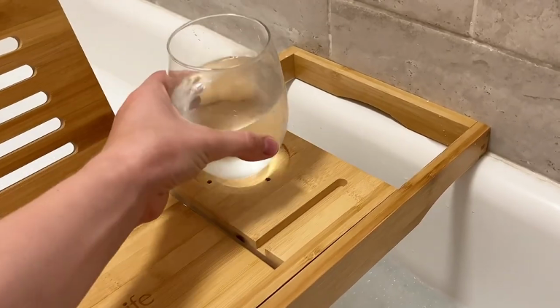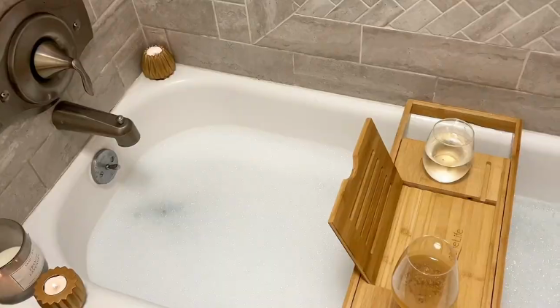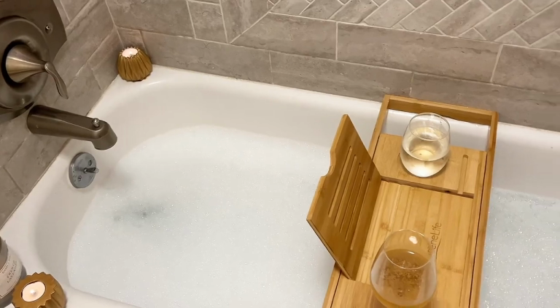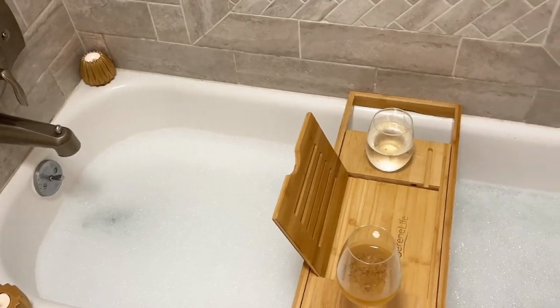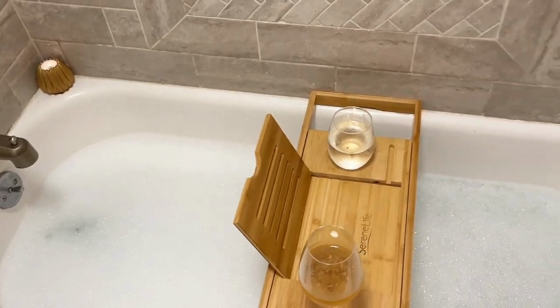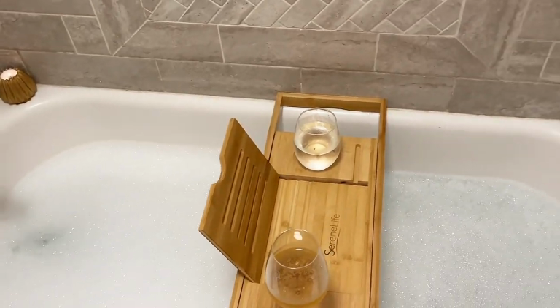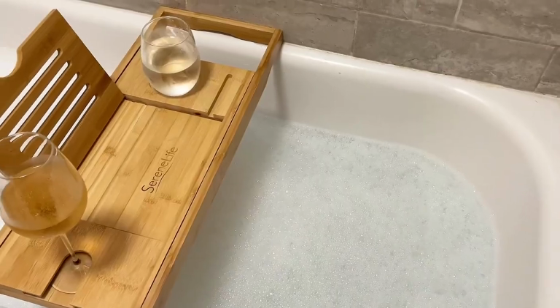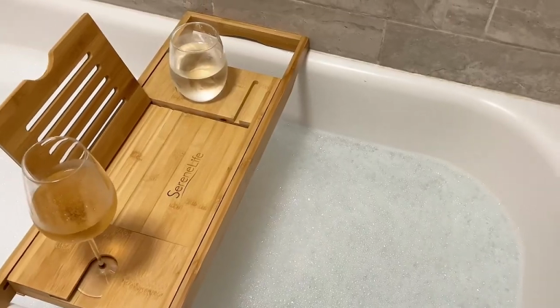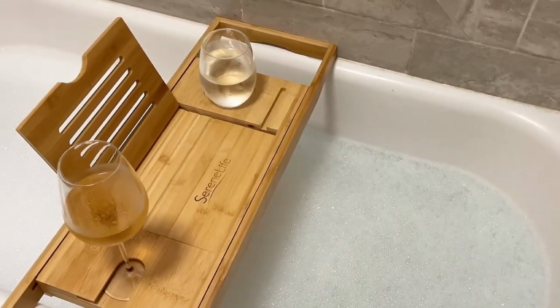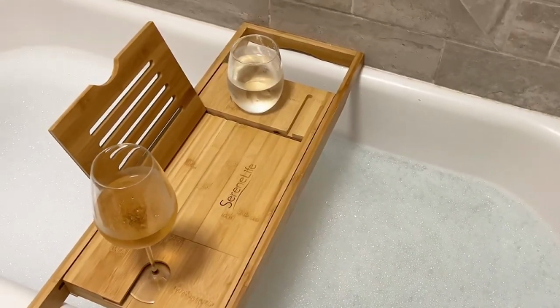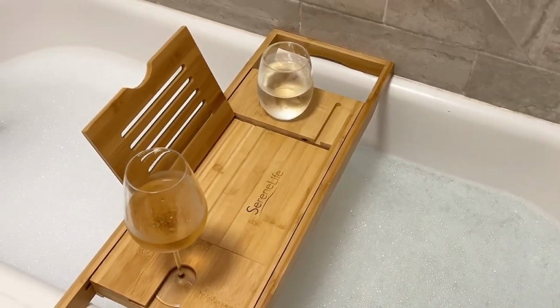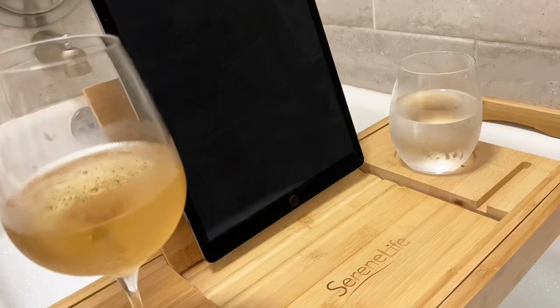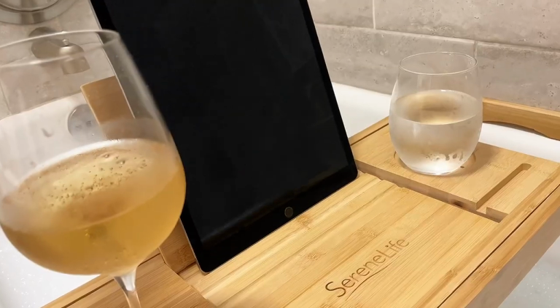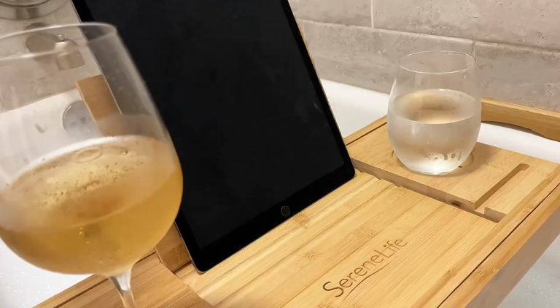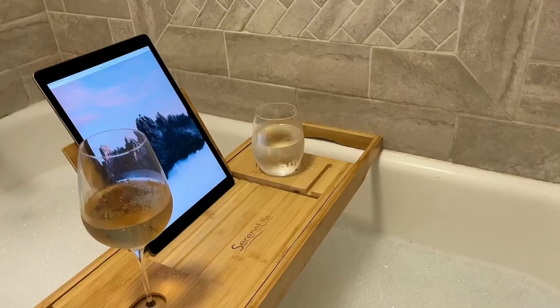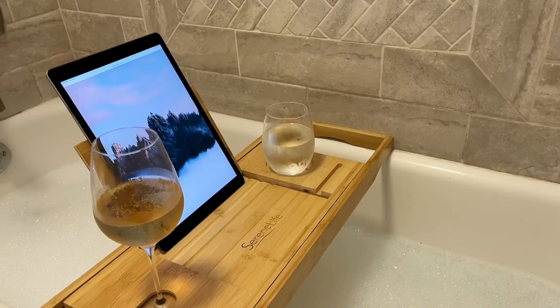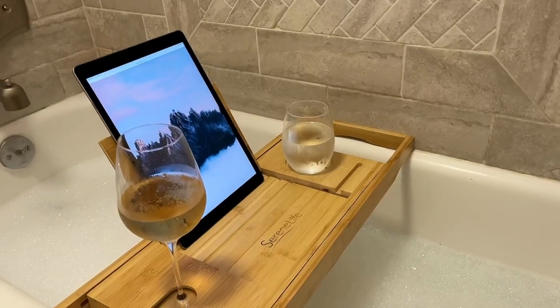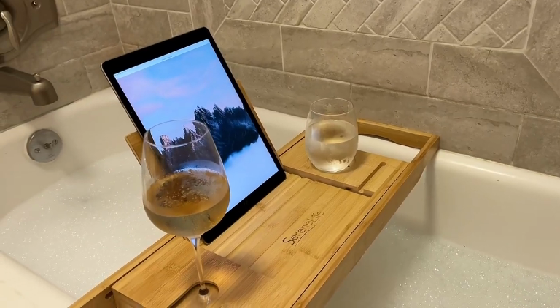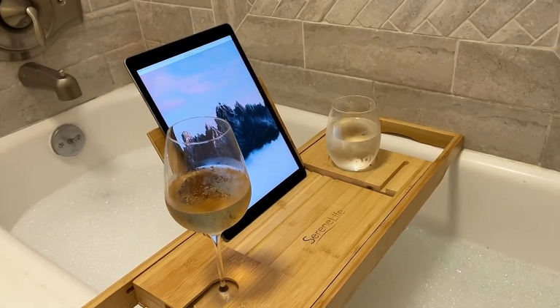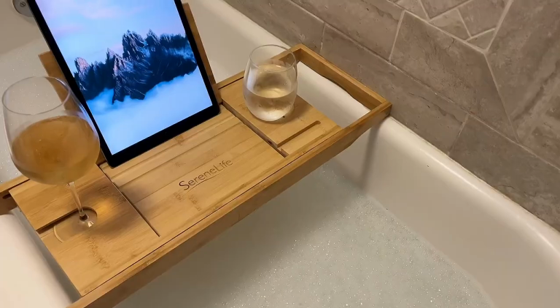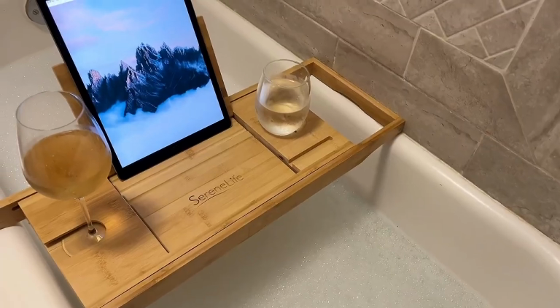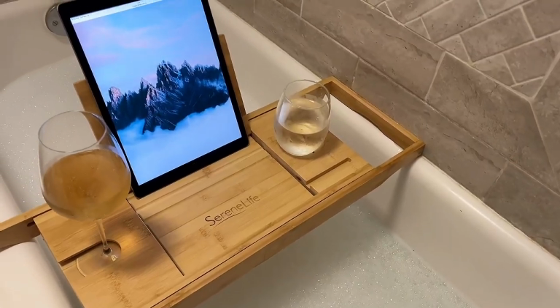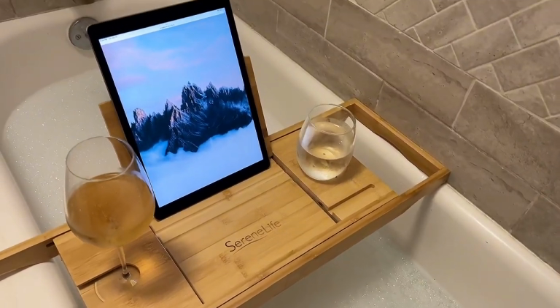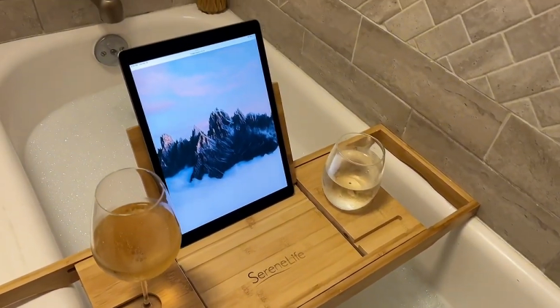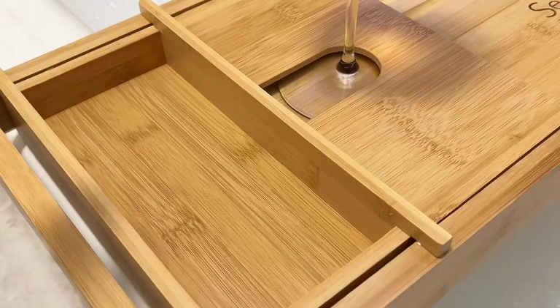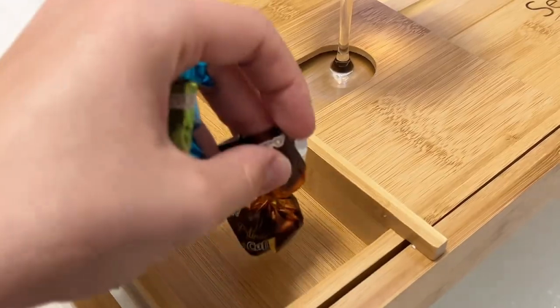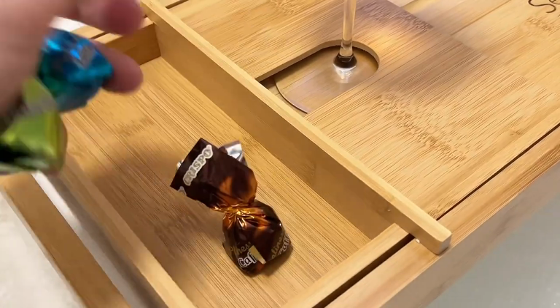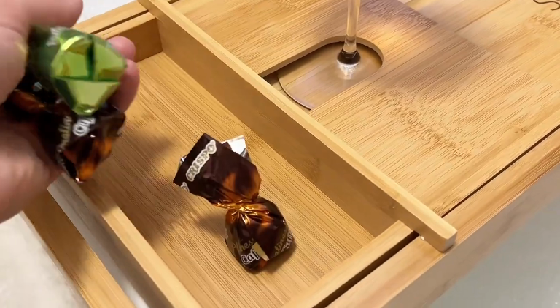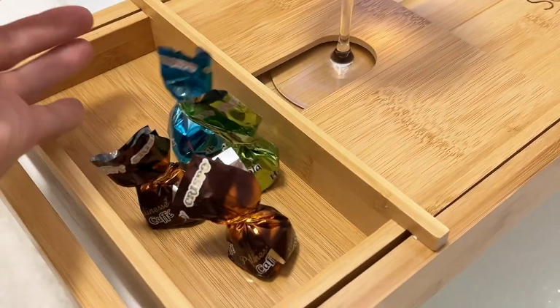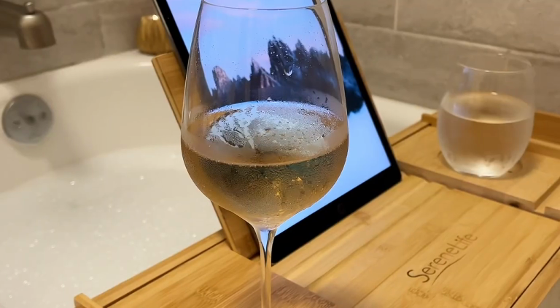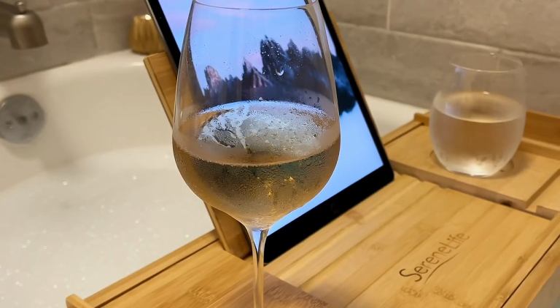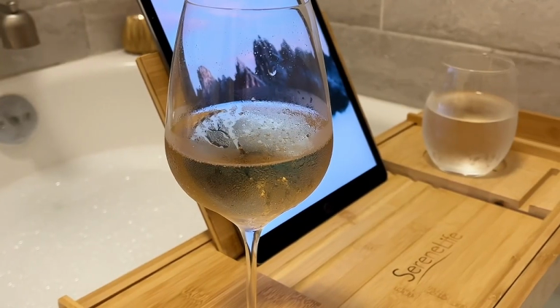It is fully adjustable to fit any bathtub because of its extendable slide-out arms. It holds smartphones, iPads, and books, and it has removable sidewalls for all your snacks, candy, and more. It will make your bath experience so much more comfortable and fun.